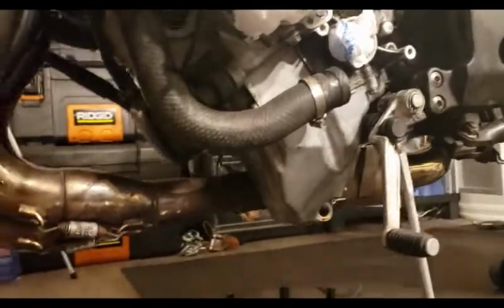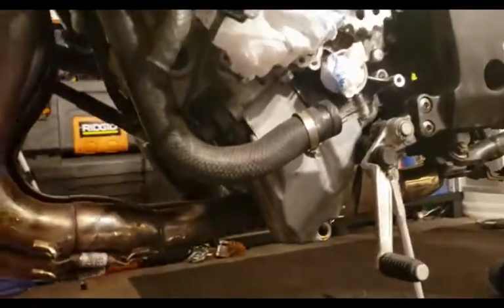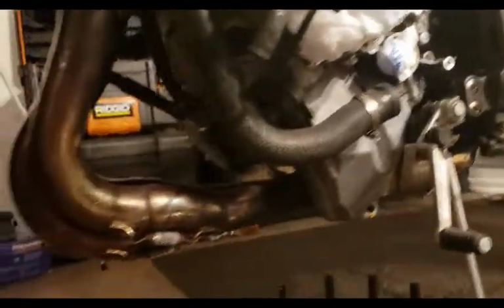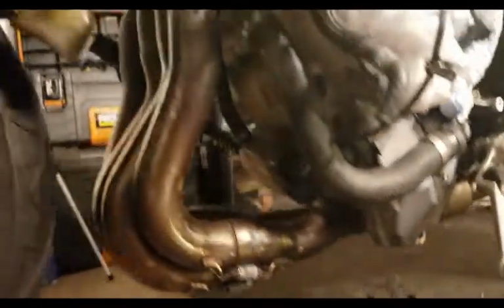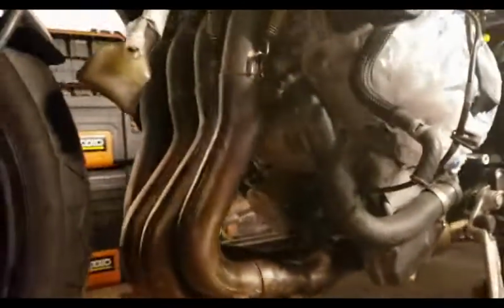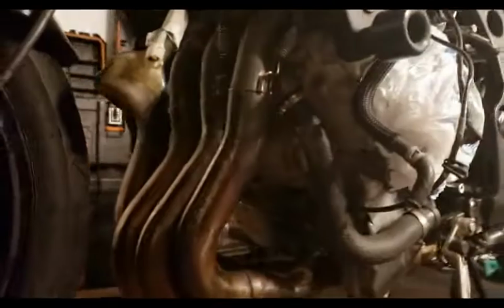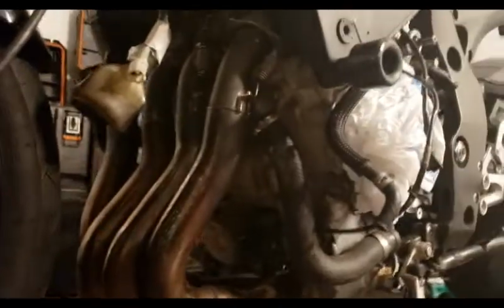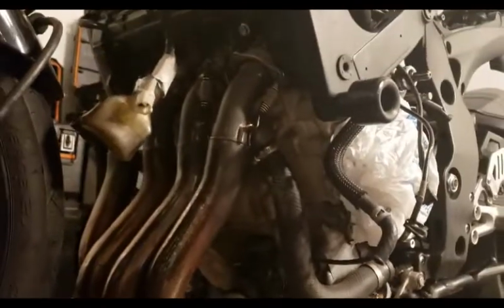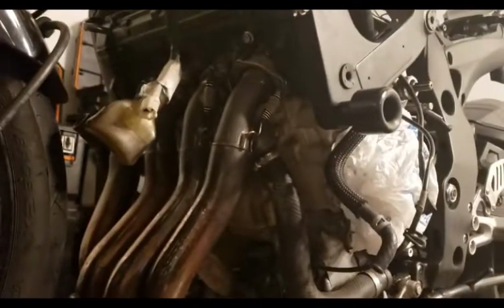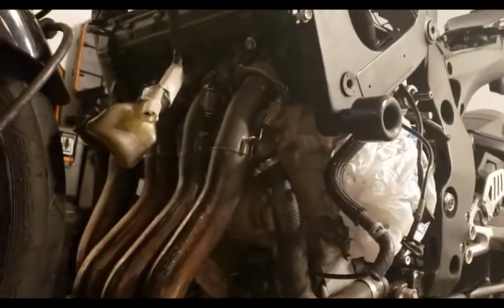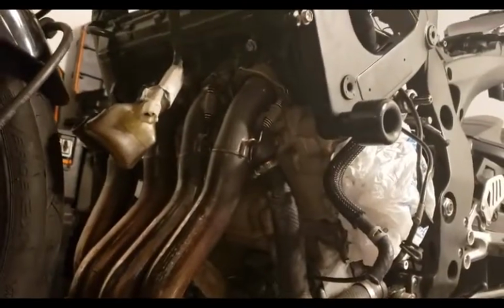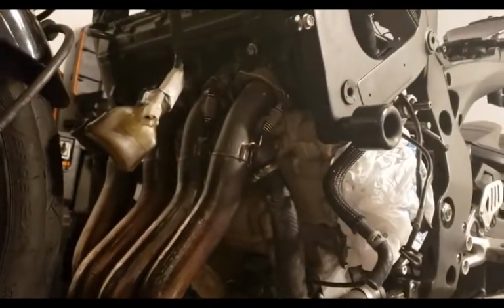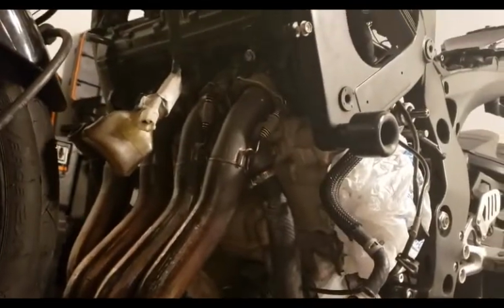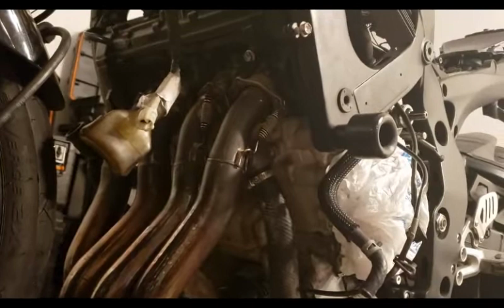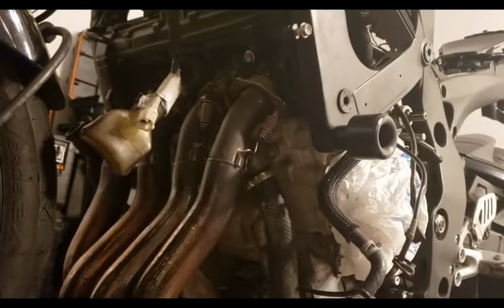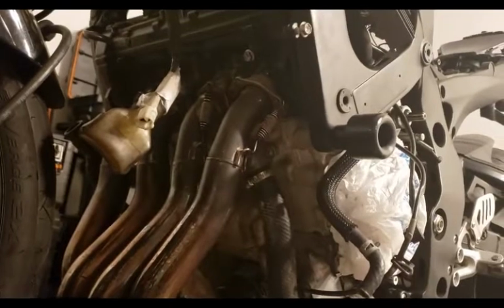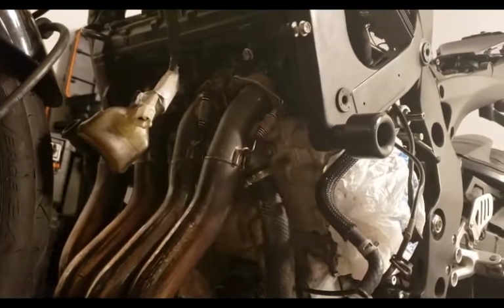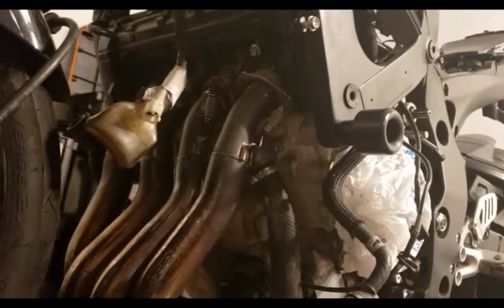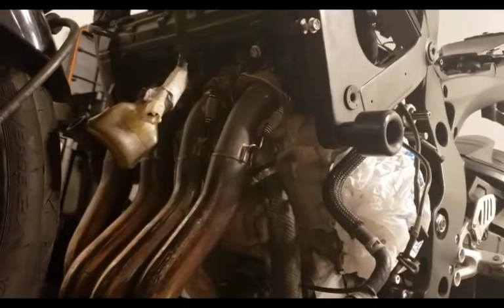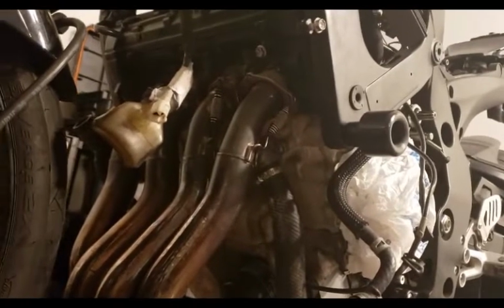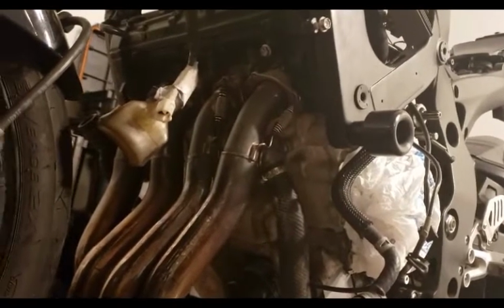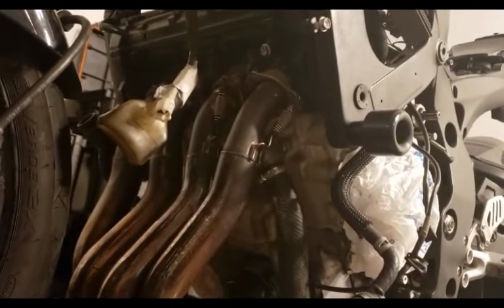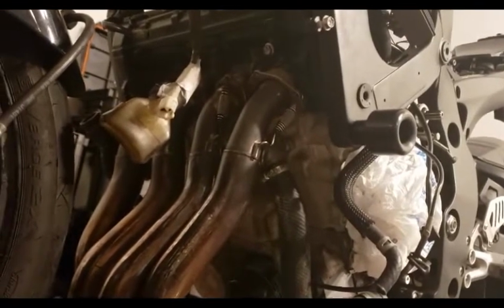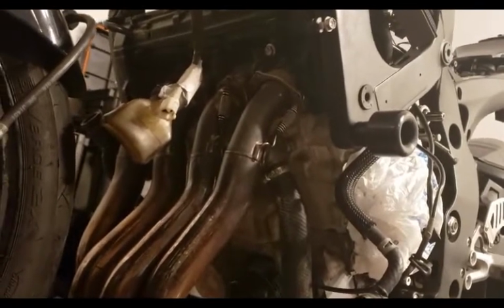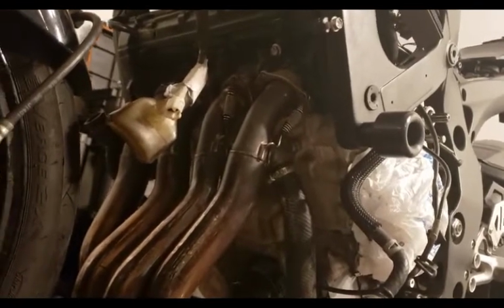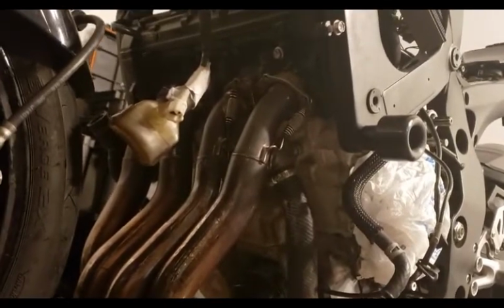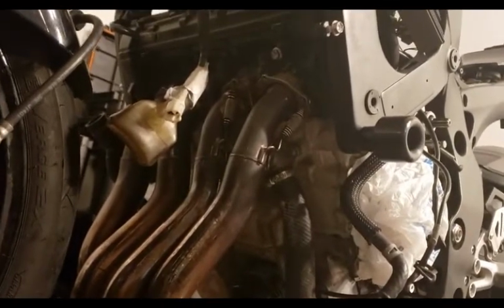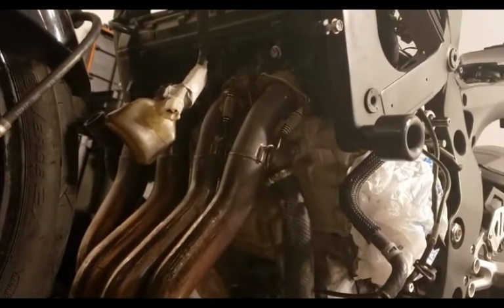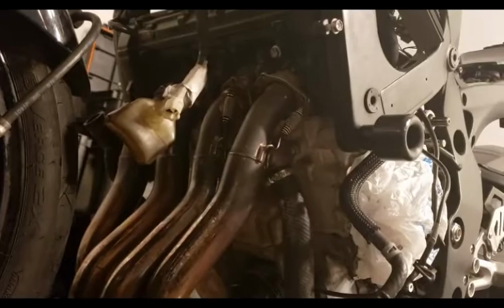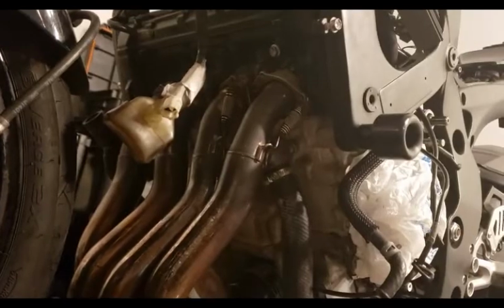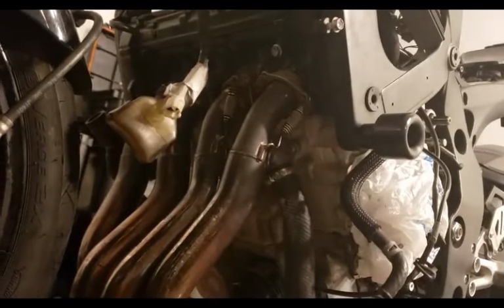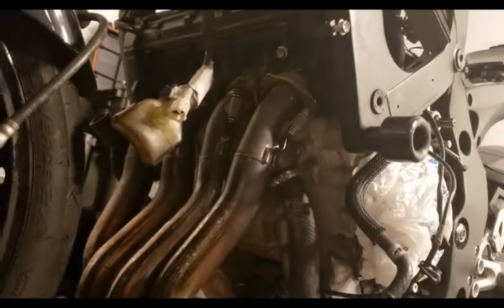I'm going to go ahead and get the radiator and everything that's supposed to go right here, put that back on, make sure everything's bolted down and tight so I don't have to open it back up ever. Let's go.